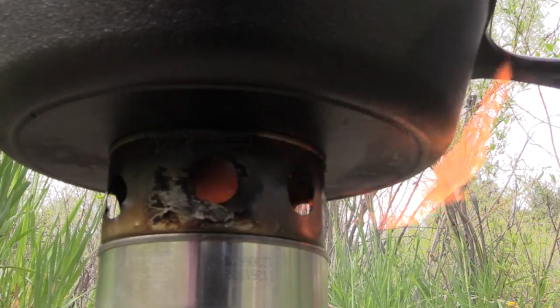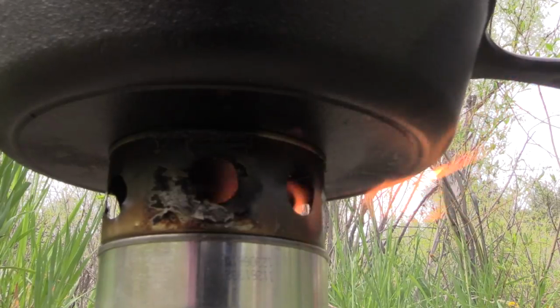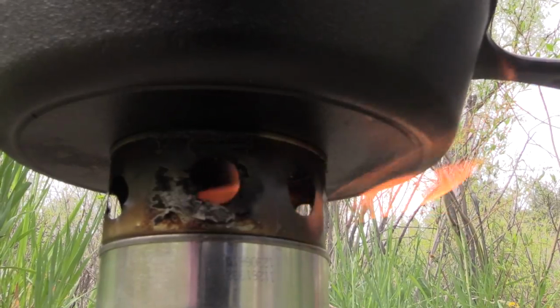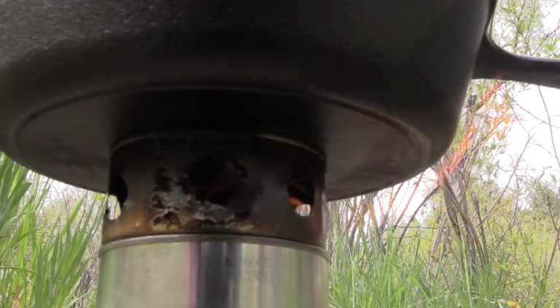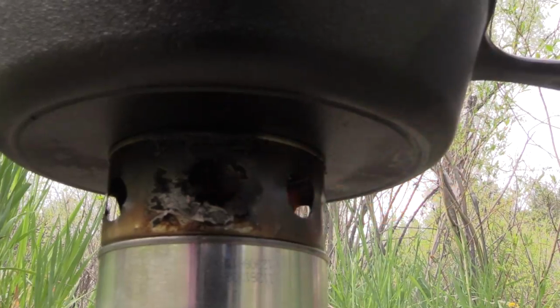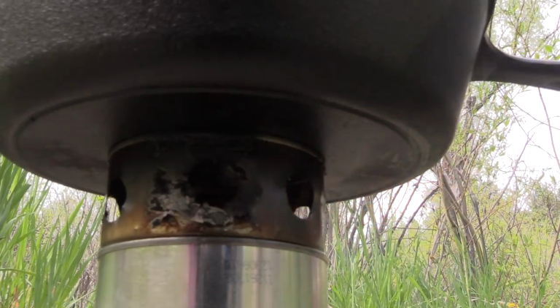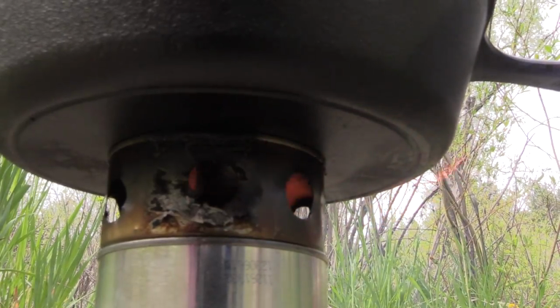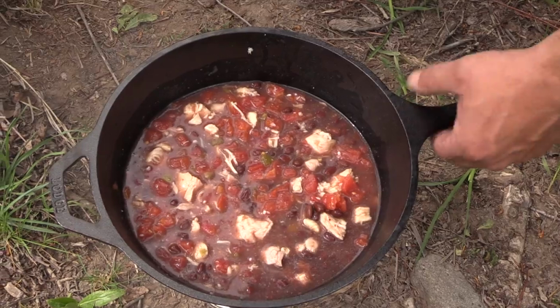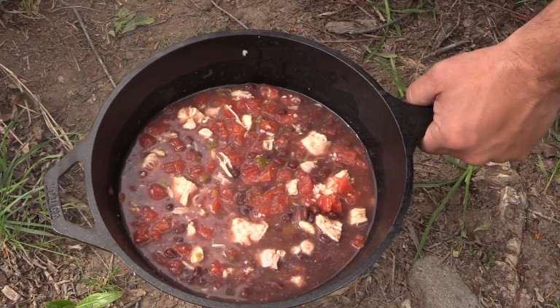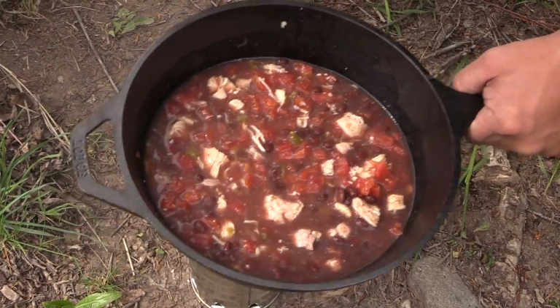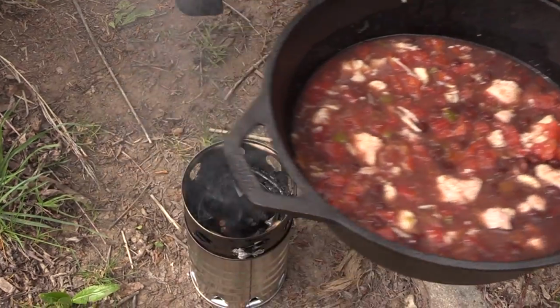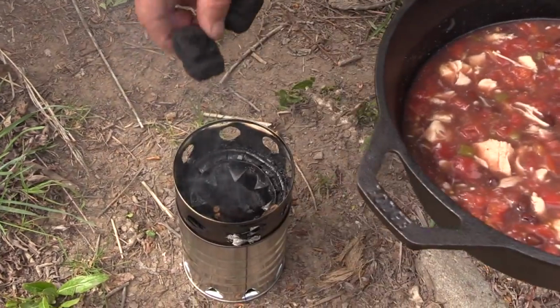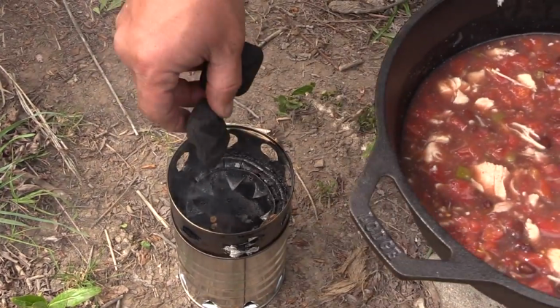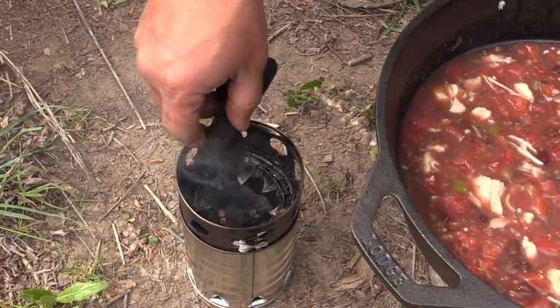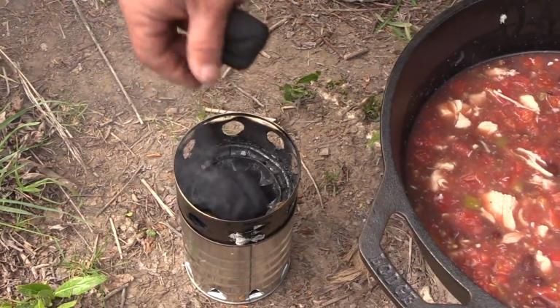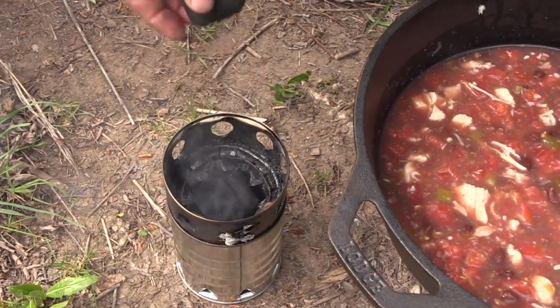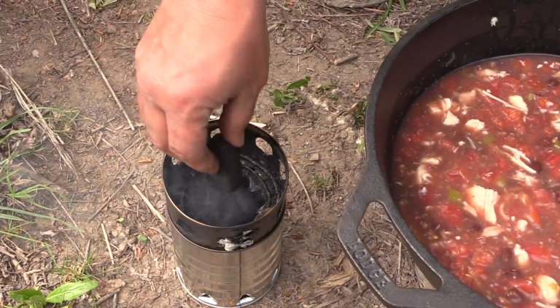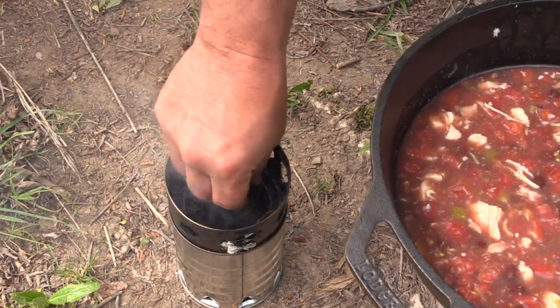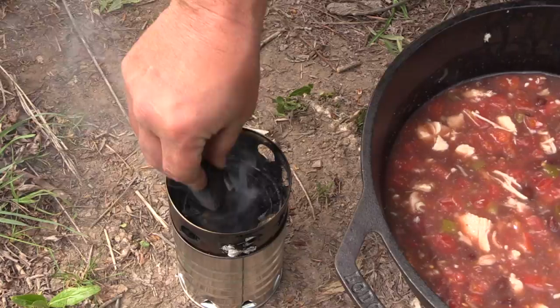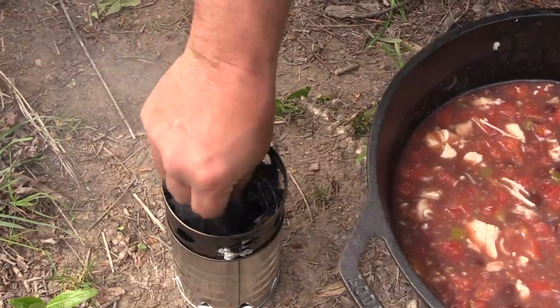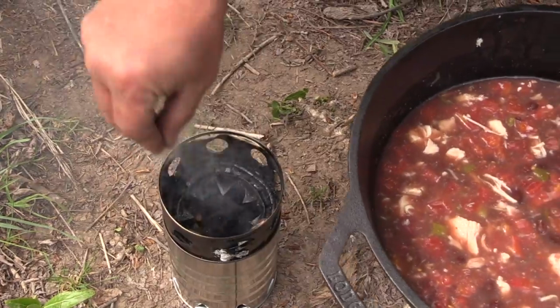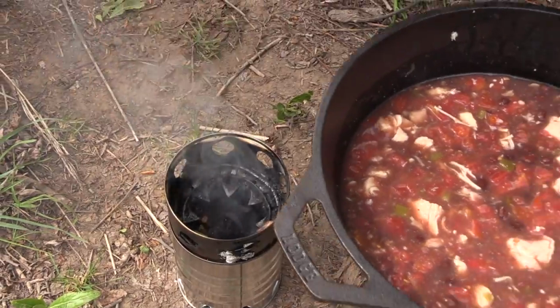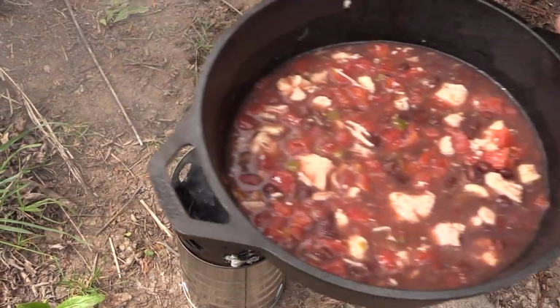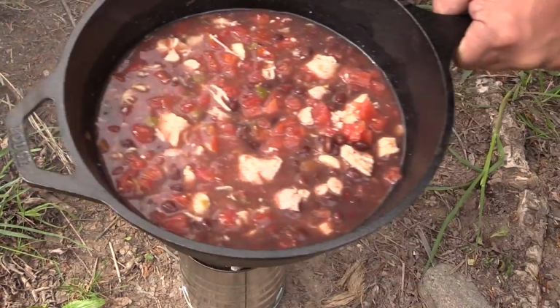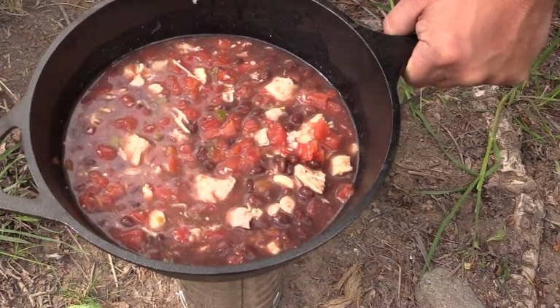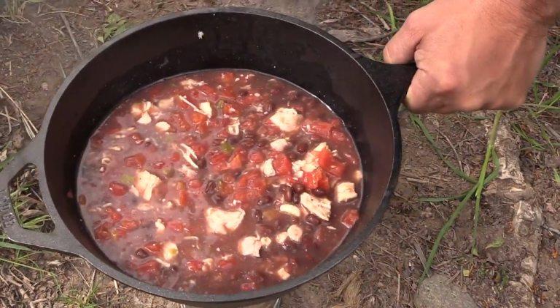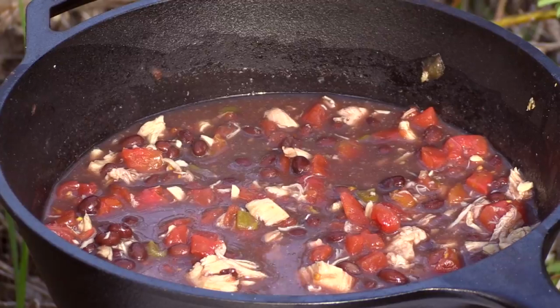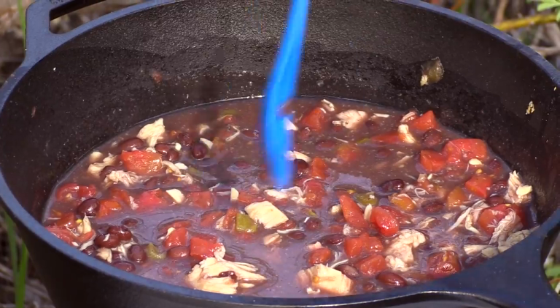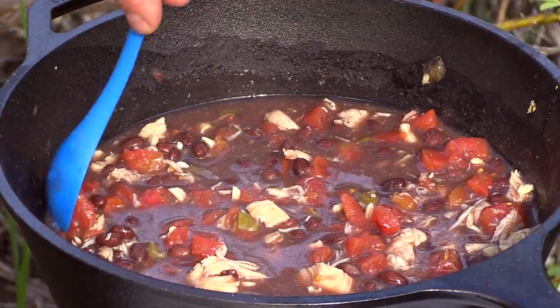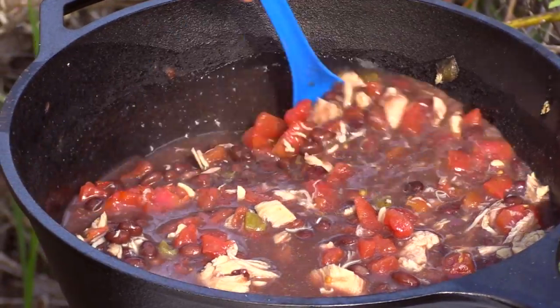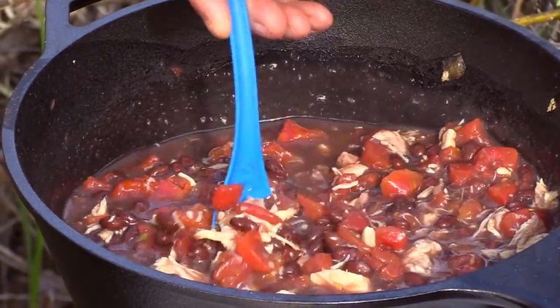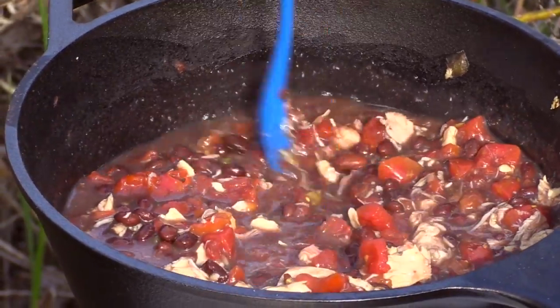After you have a little fire going, you can throw a little charcoal in your stove and get it cooking good. There you have it — a simple way to cook a nice hot meal out of the cans your food came in.